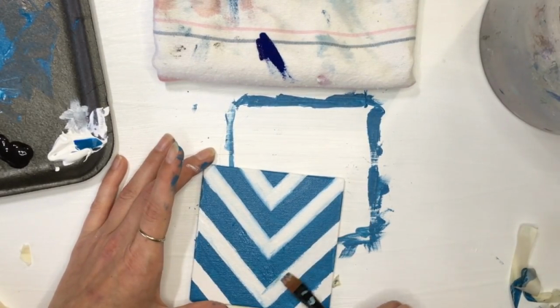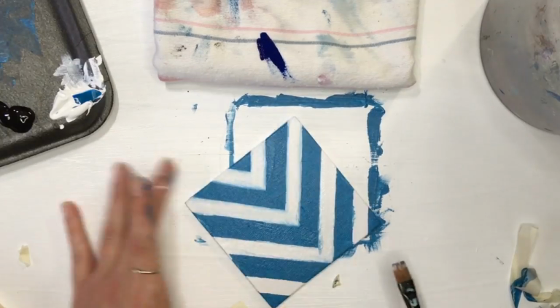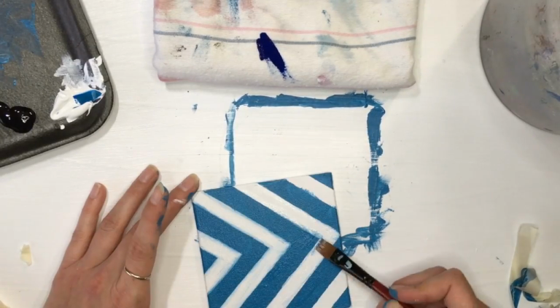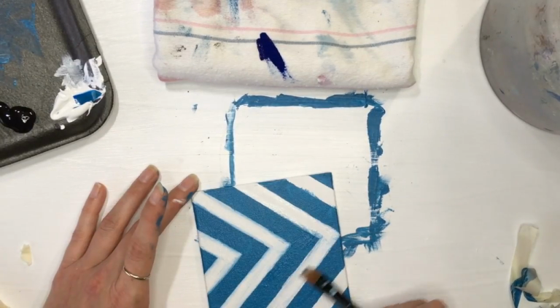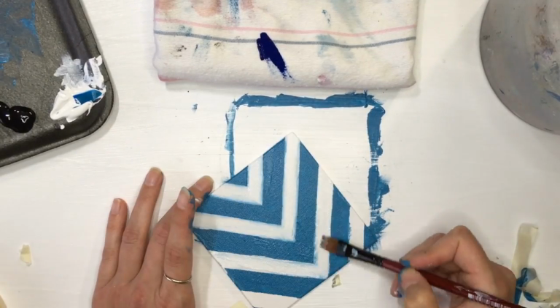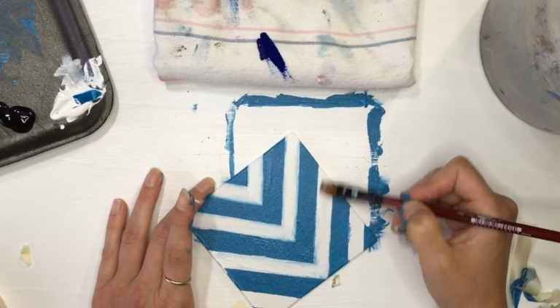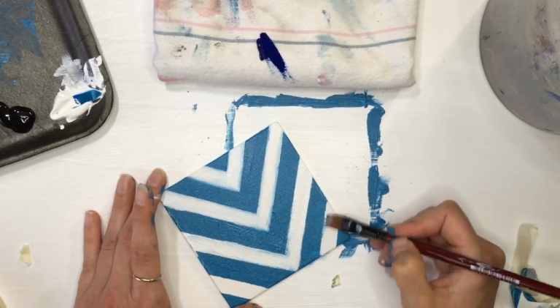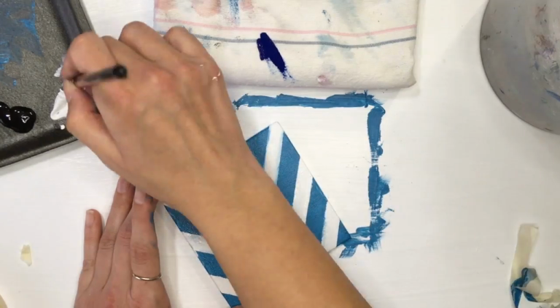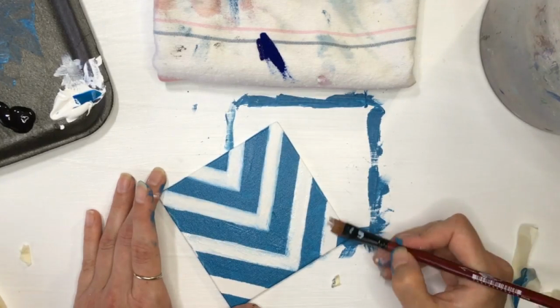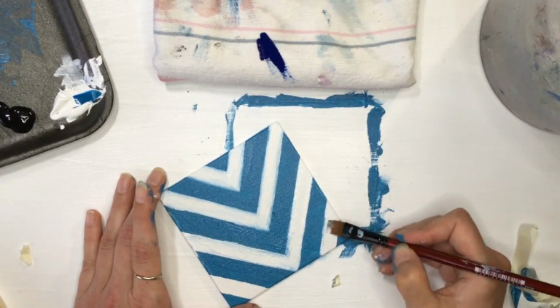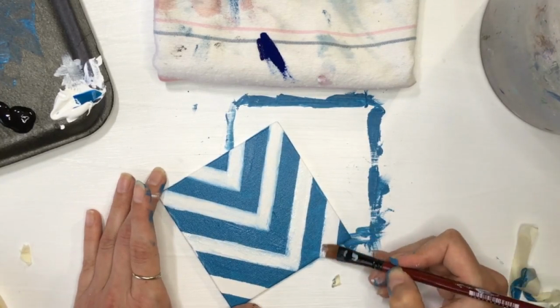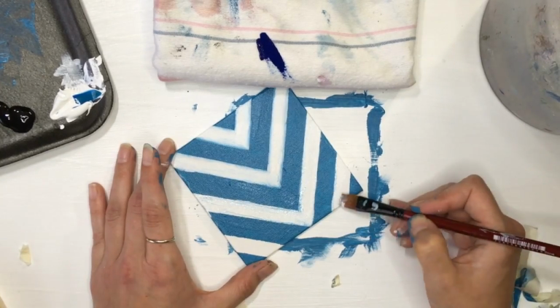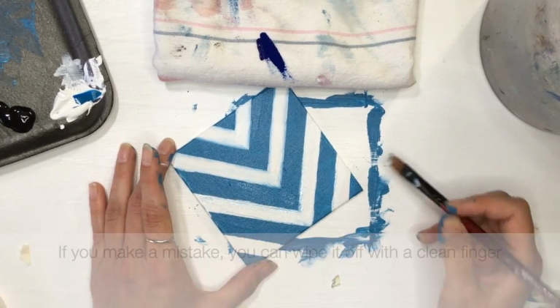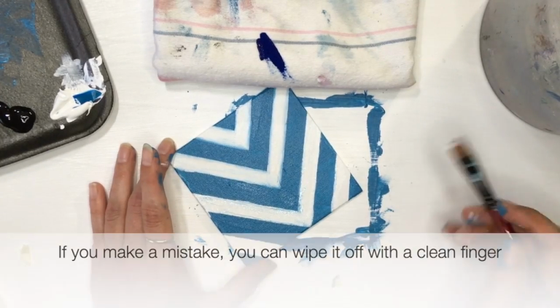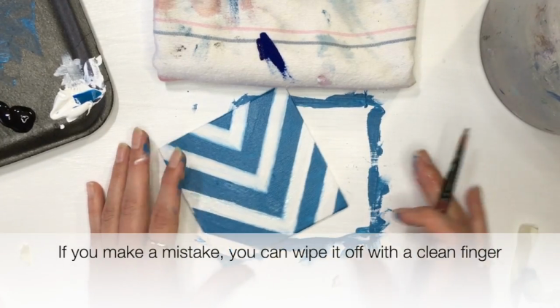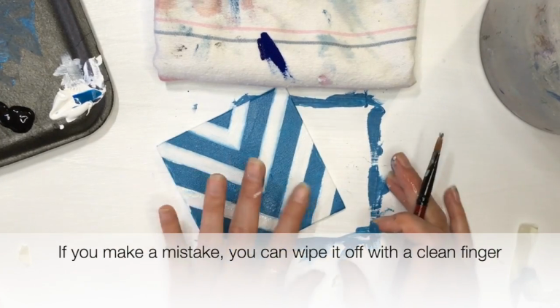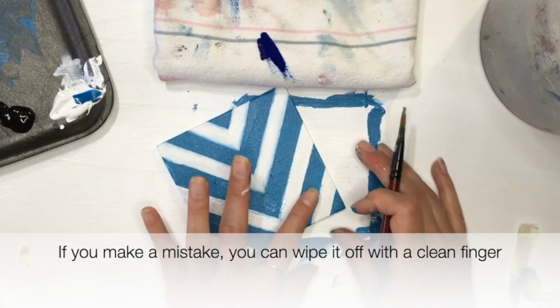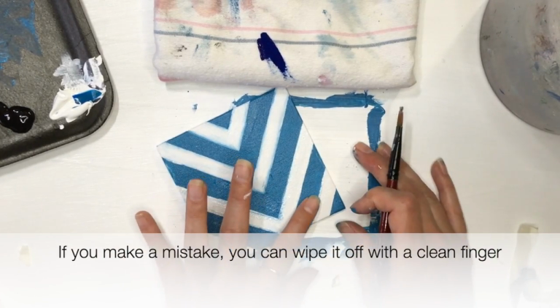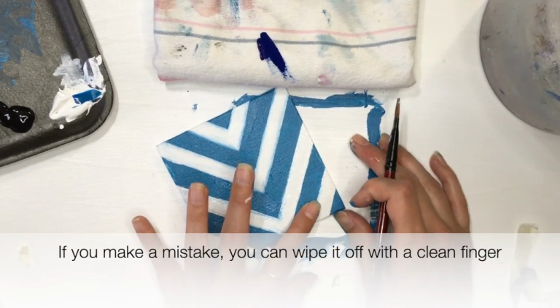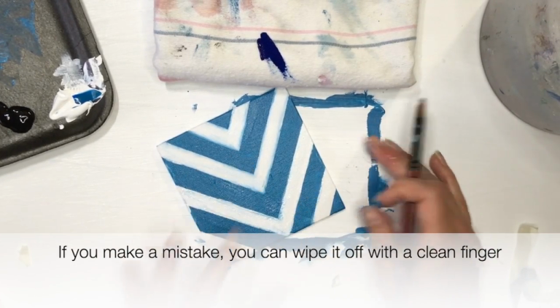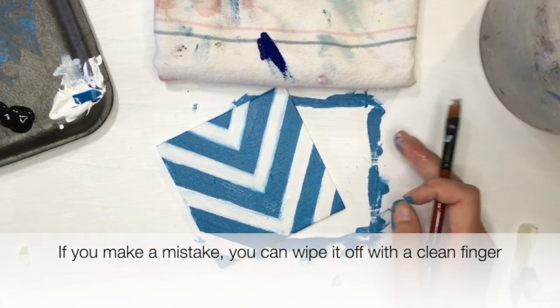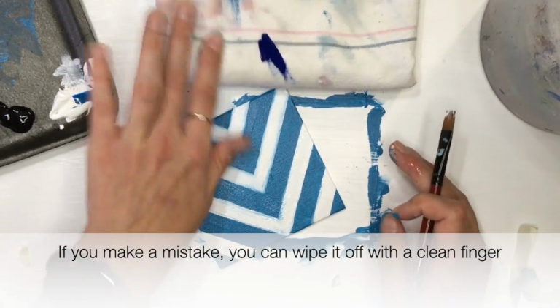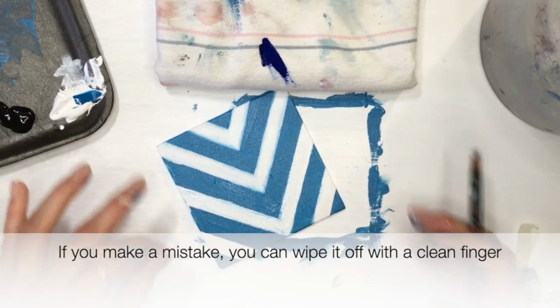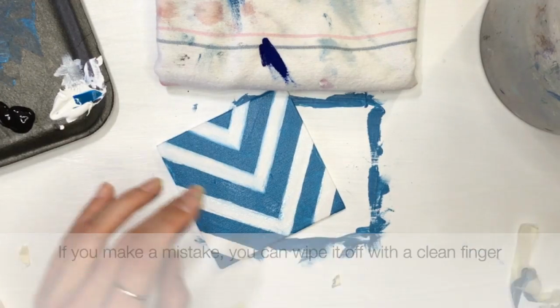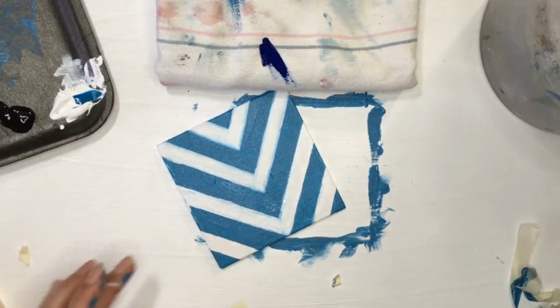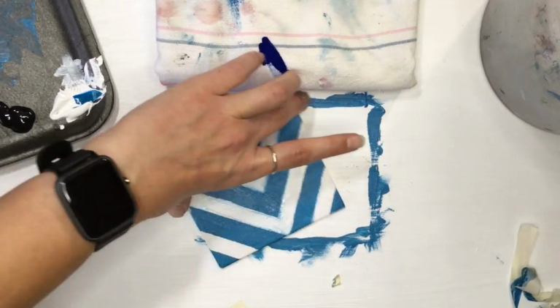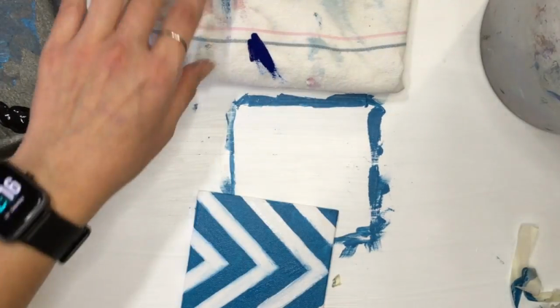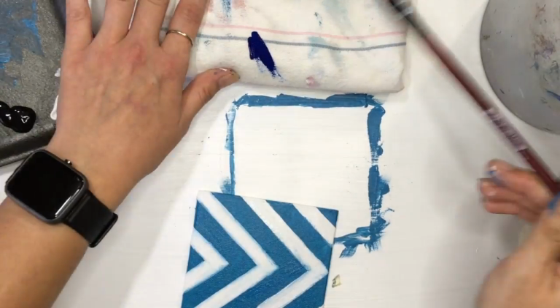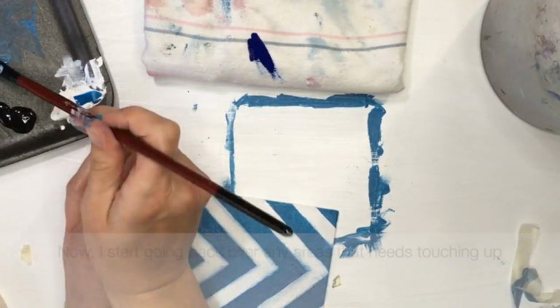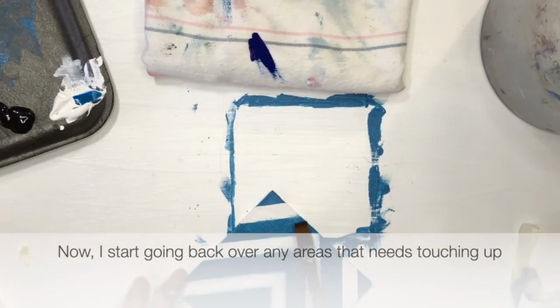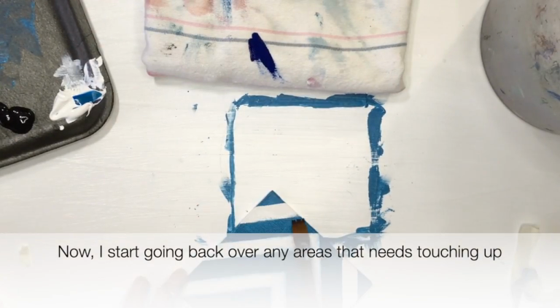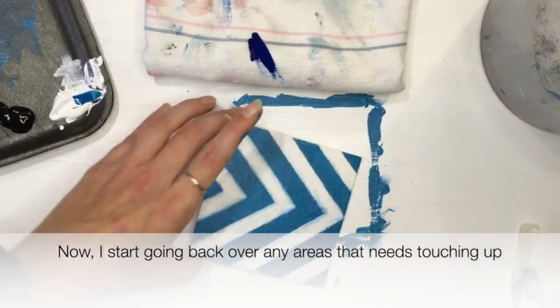So I'm just going back and smoothing the lines. If you make a mistake, it's easy to clean up with a clean finger — just wipe it off and then go back and touch up wherever you need to.